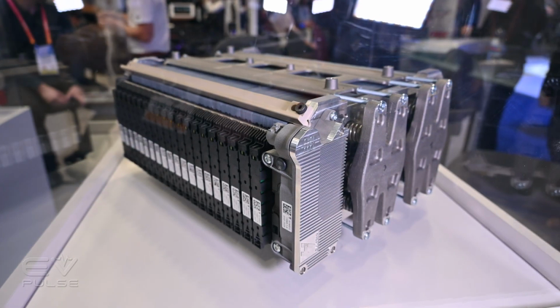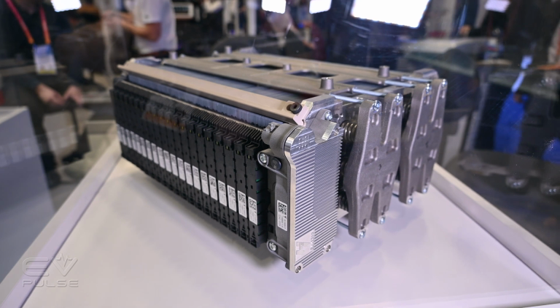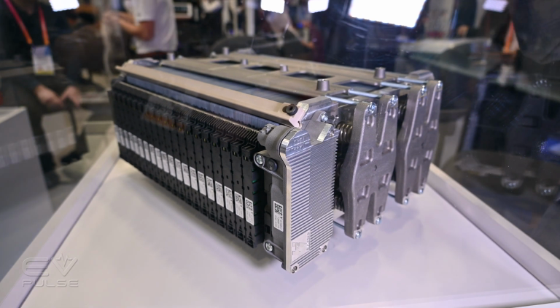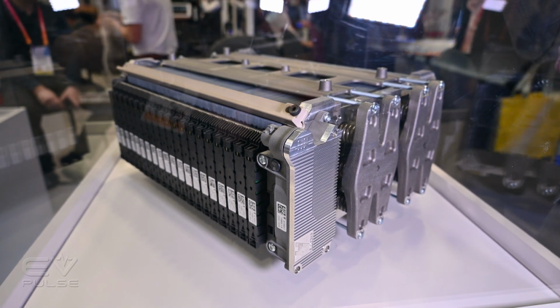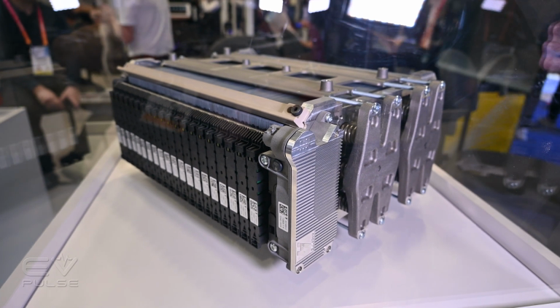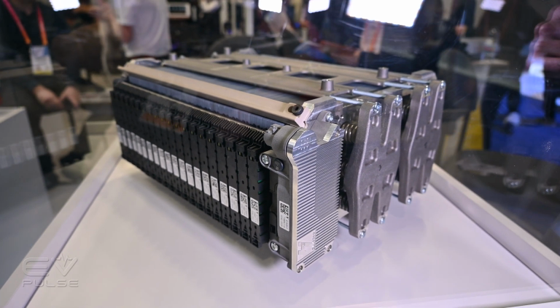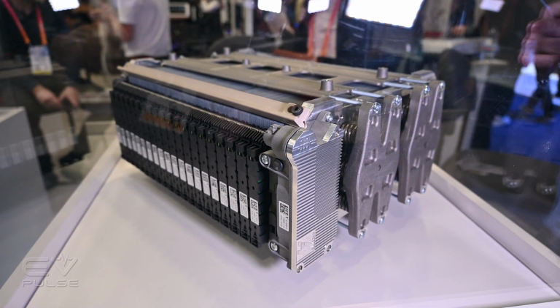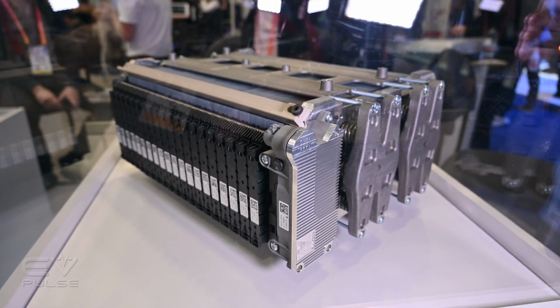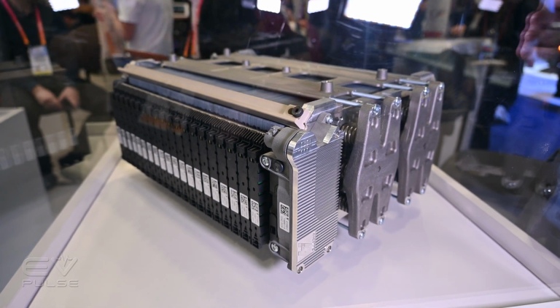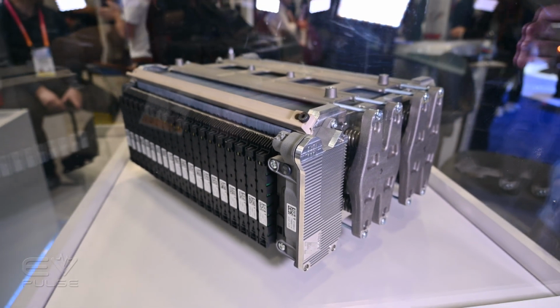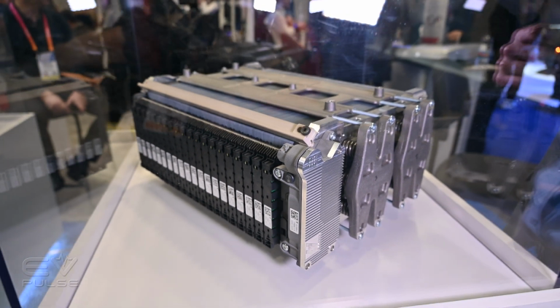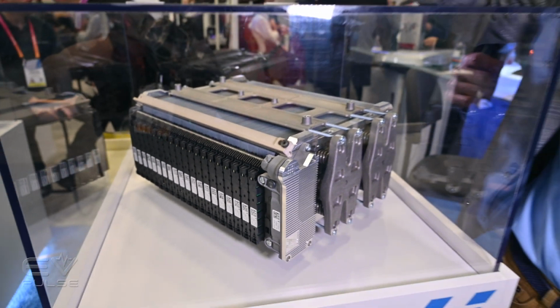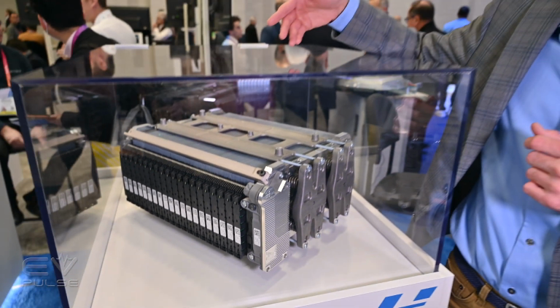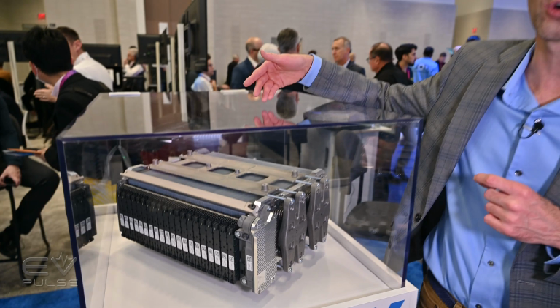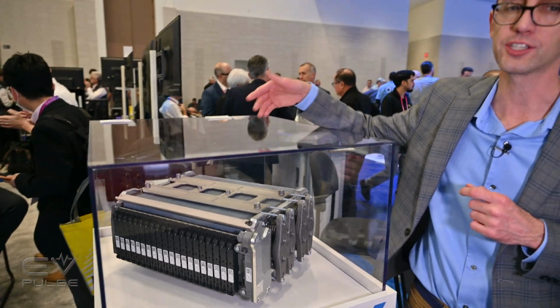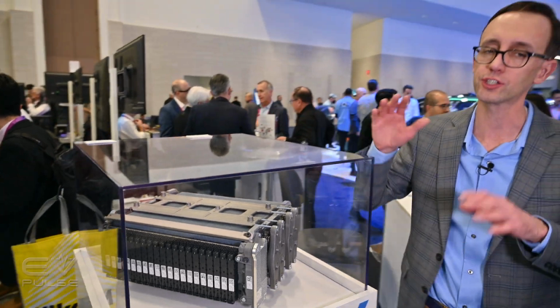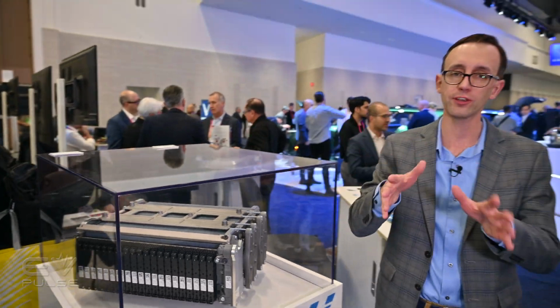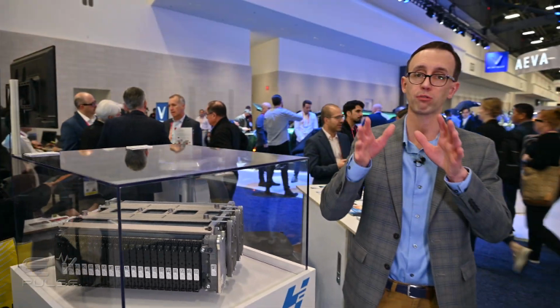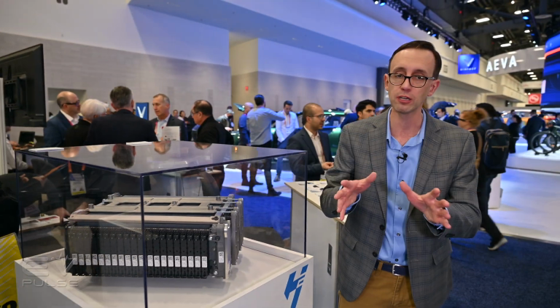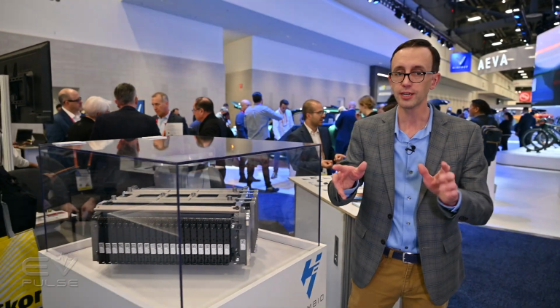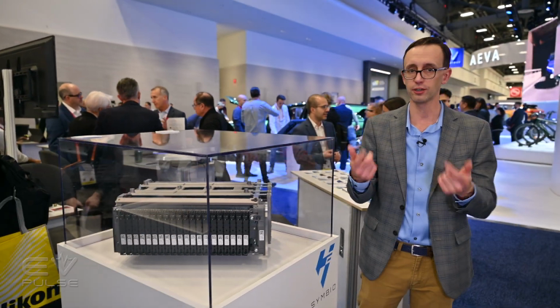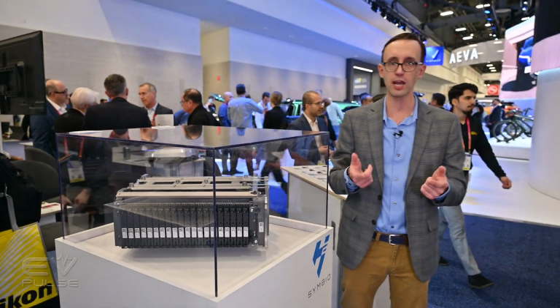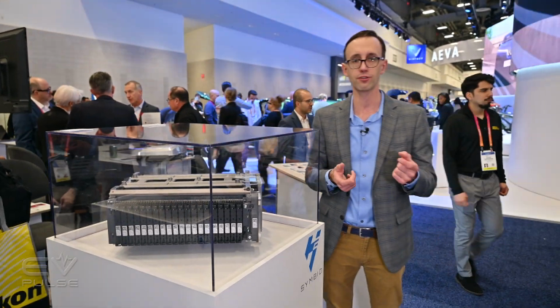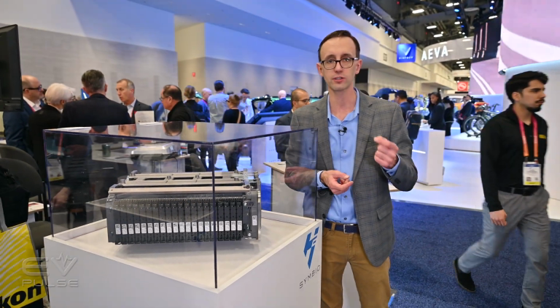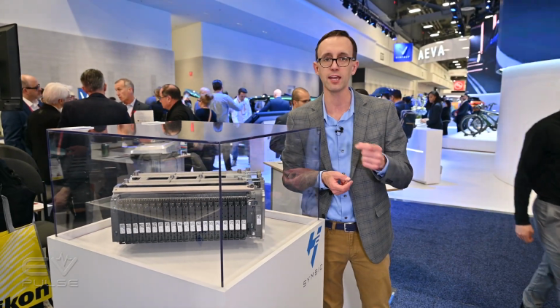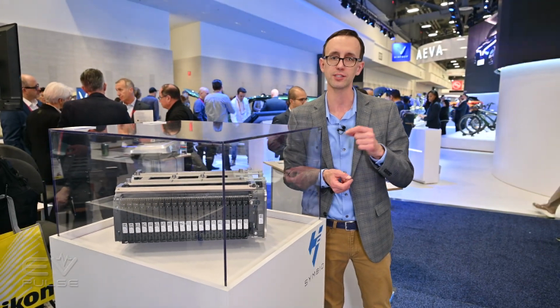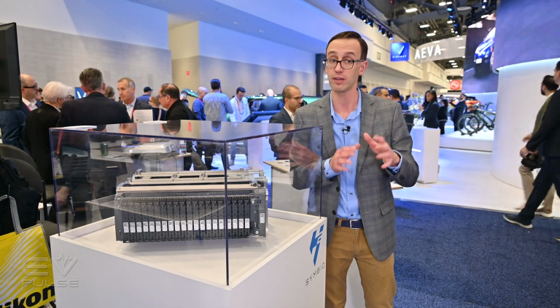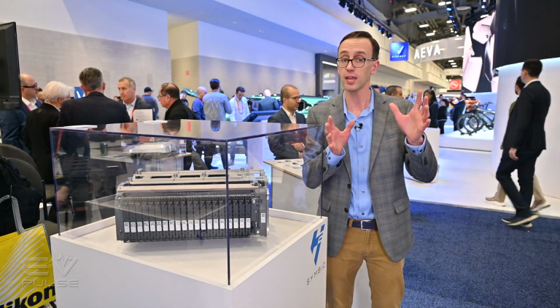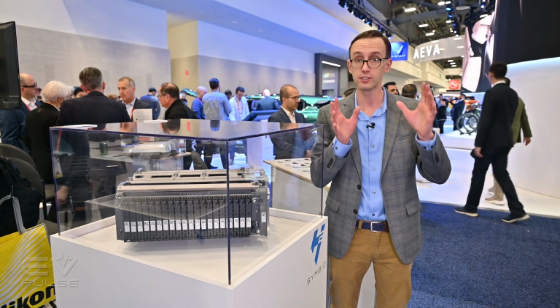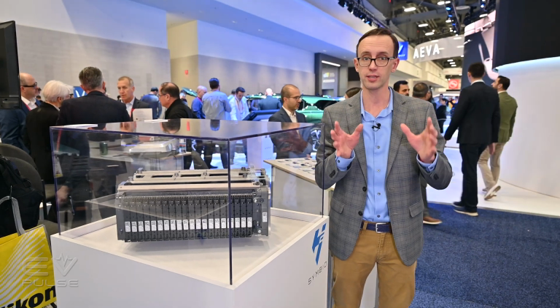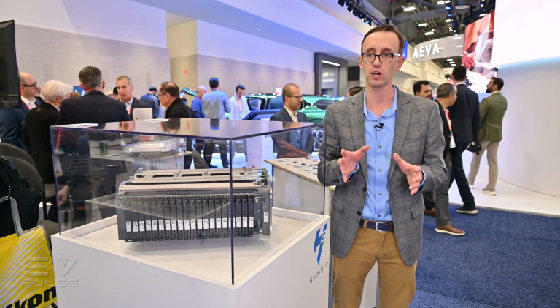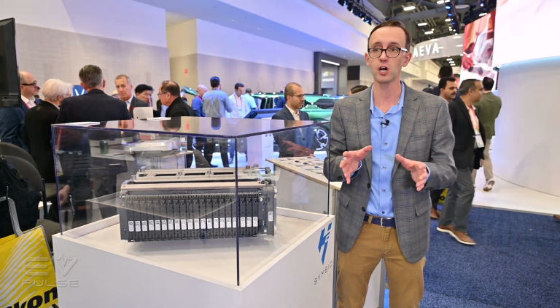This tech can actually measure the voltage produced by each cell — two plates form a cell. So if there's a problem, it can alert the driver through the vehicle's CAN bus system that something has gone wrong.